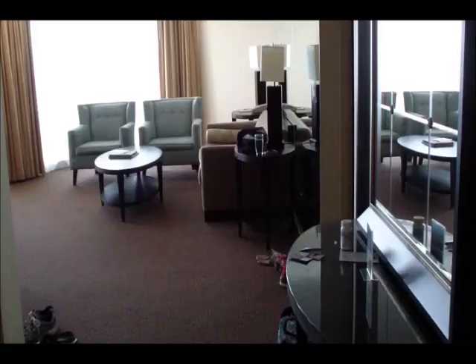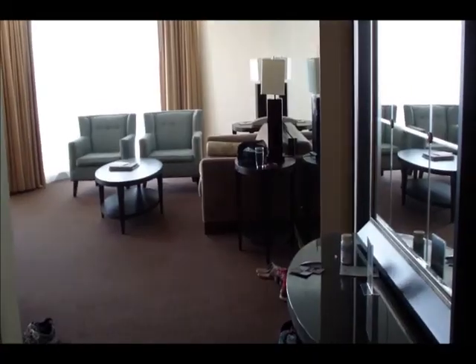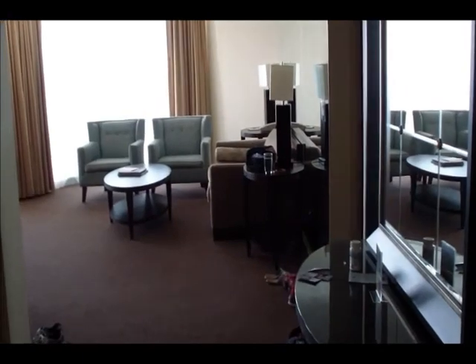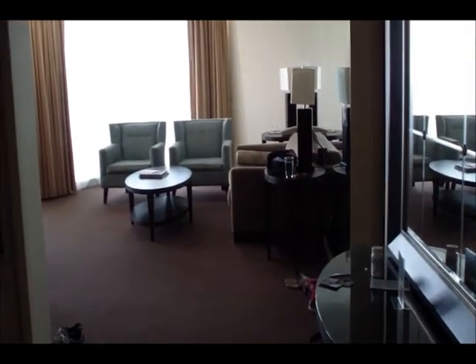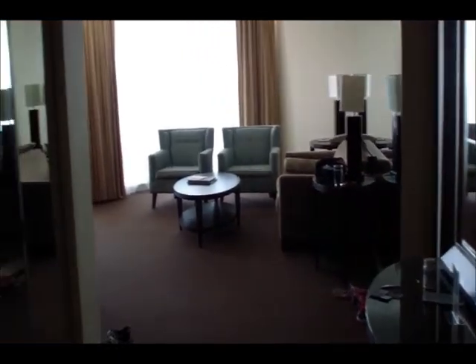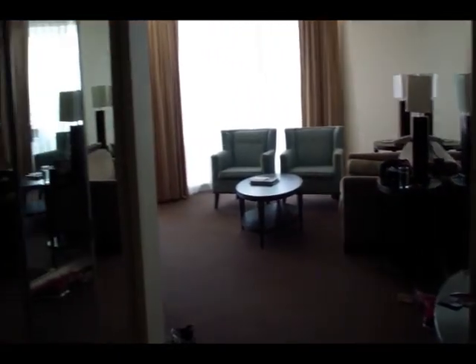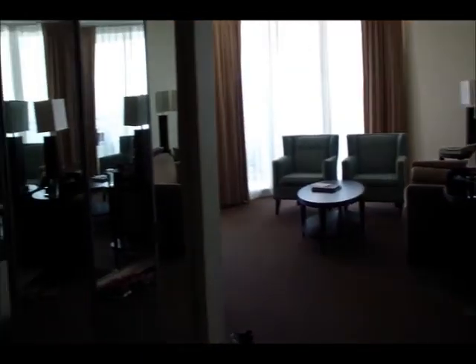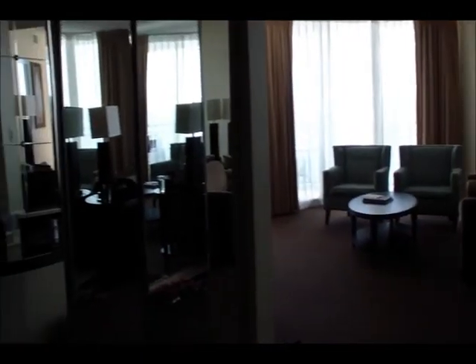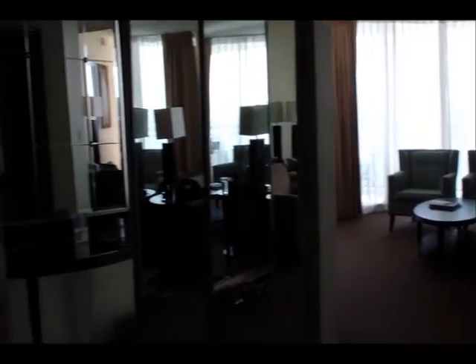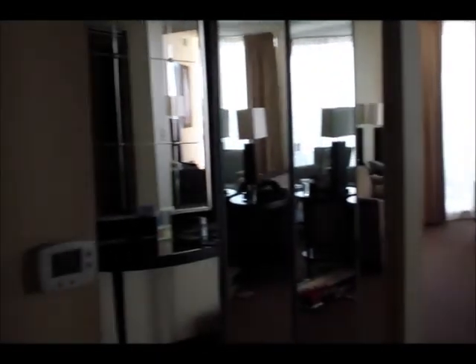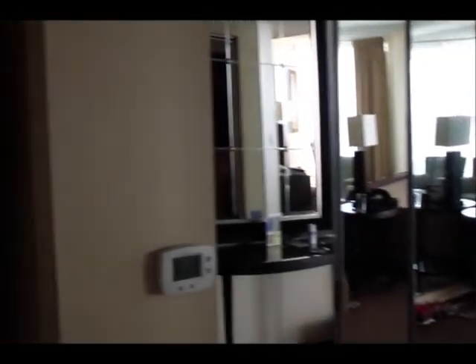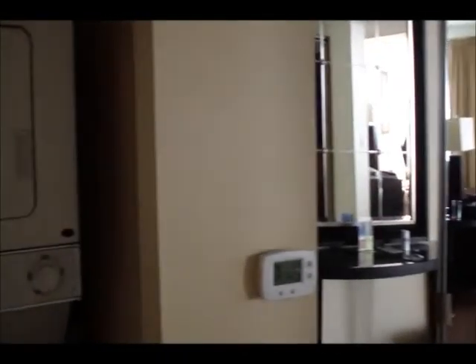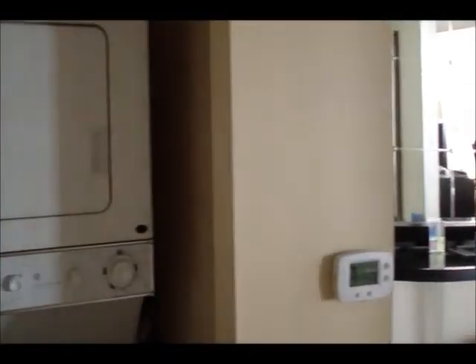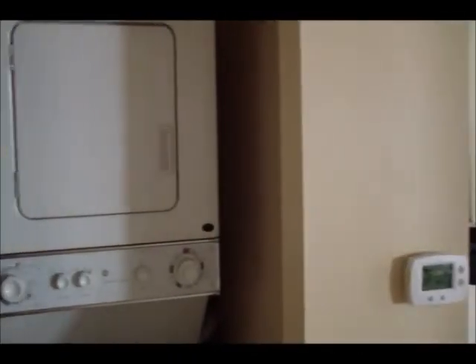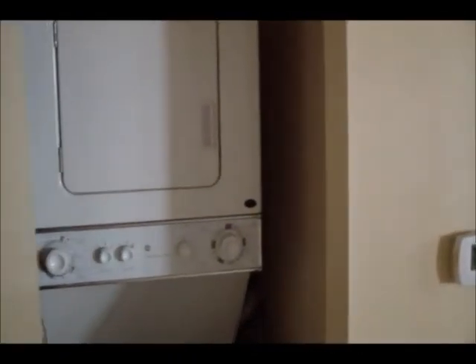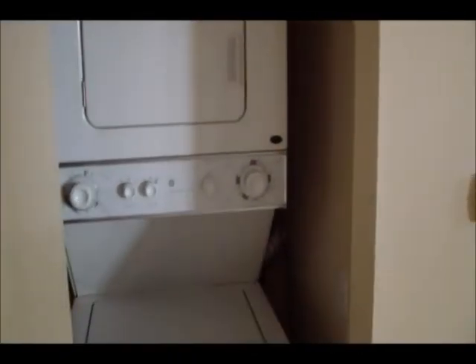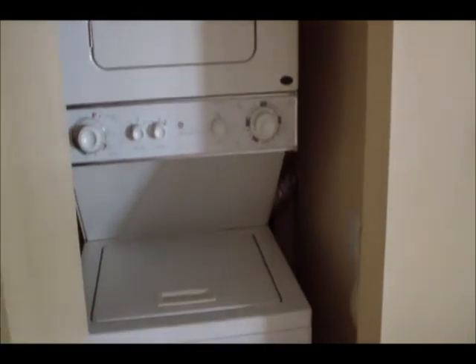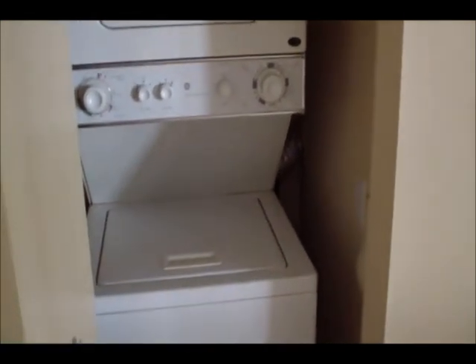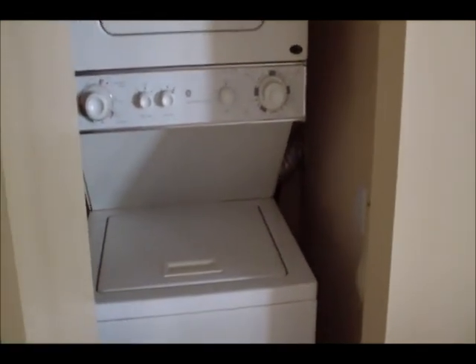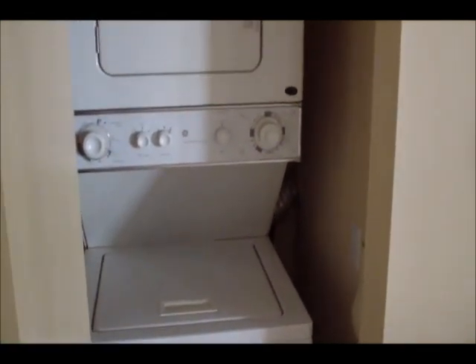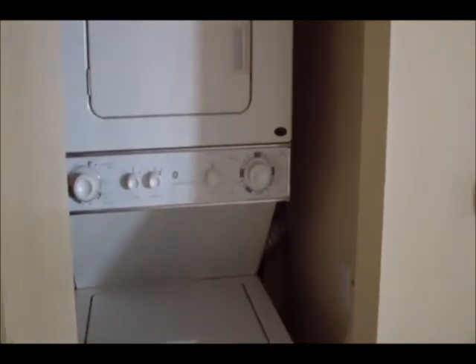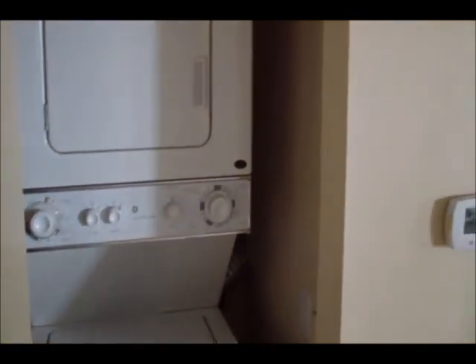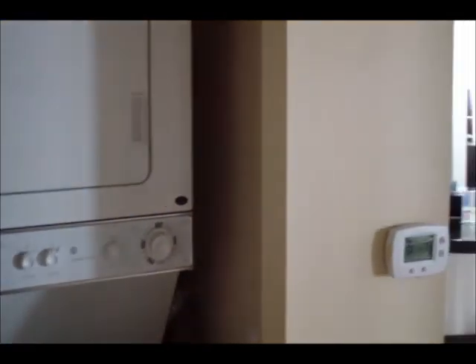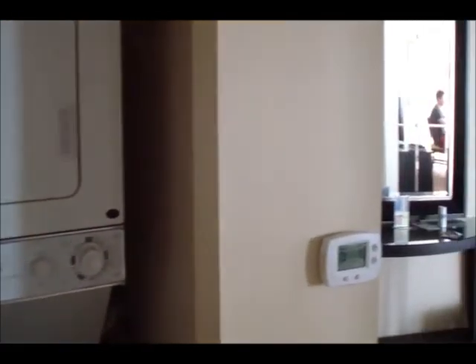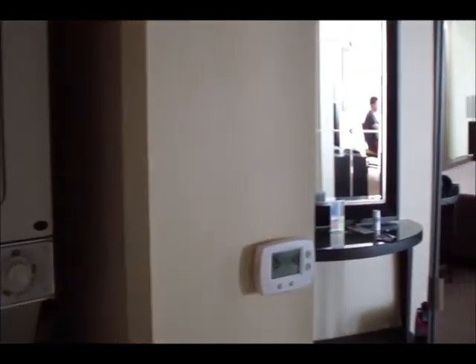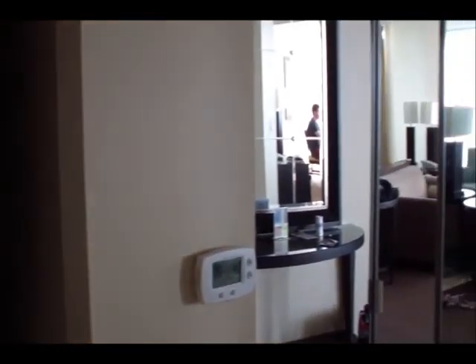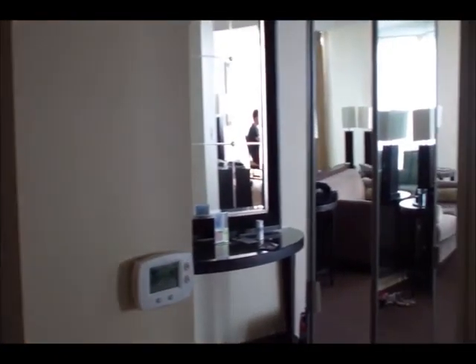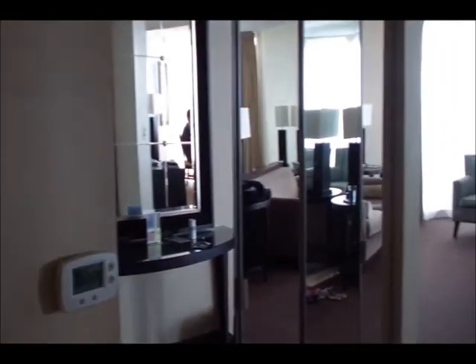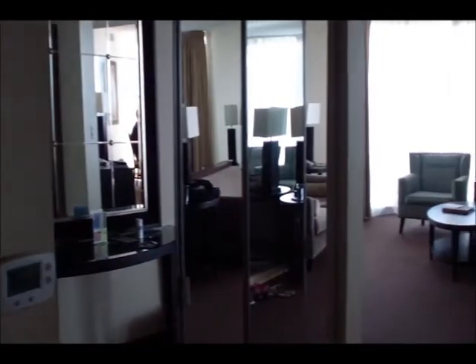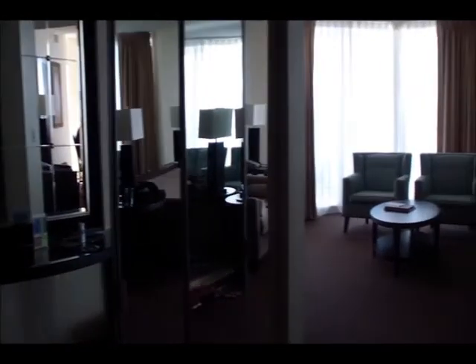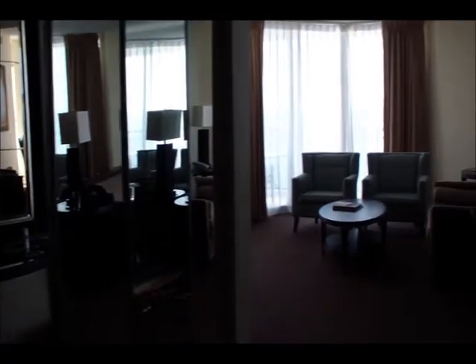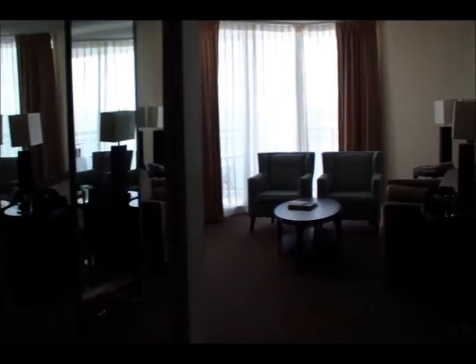This is the front door — the front door is at my back — and we have a full washer and dryer, which is very nice and convenient. We only bring about half the amount of clothes that we normally would. And there's a really large coat closet right there.